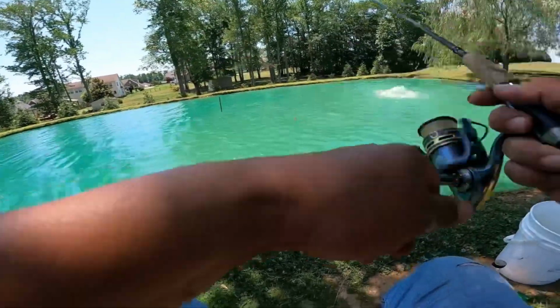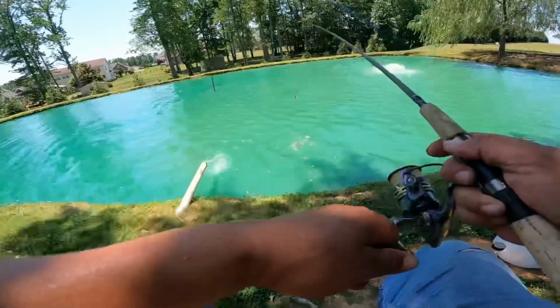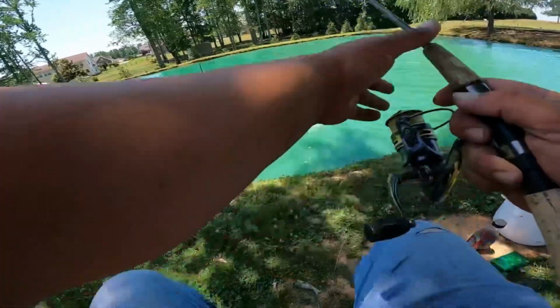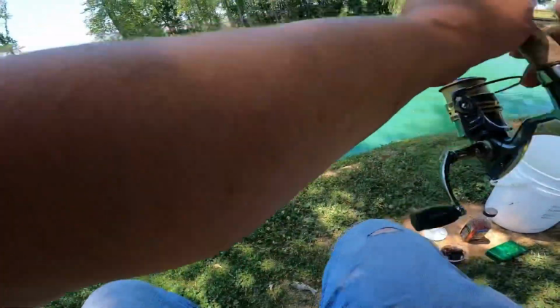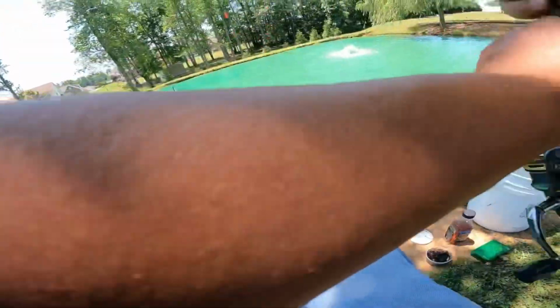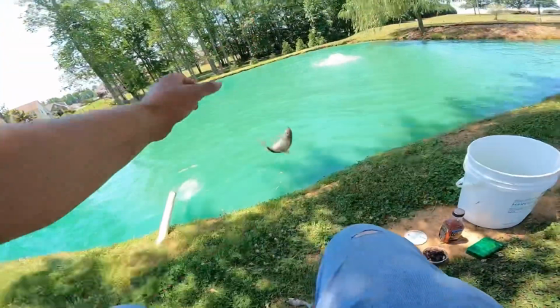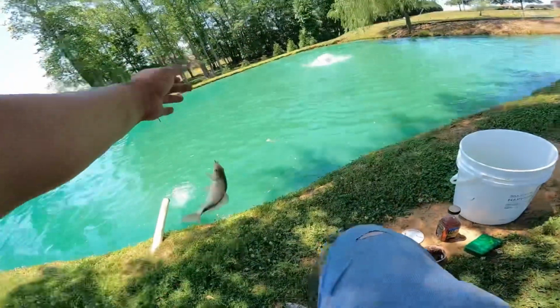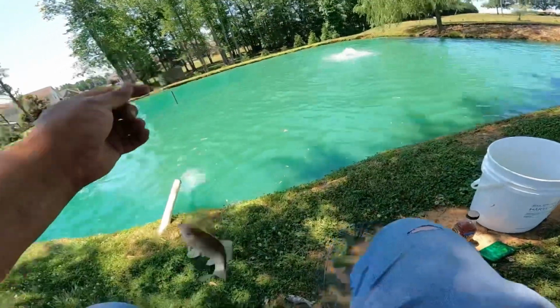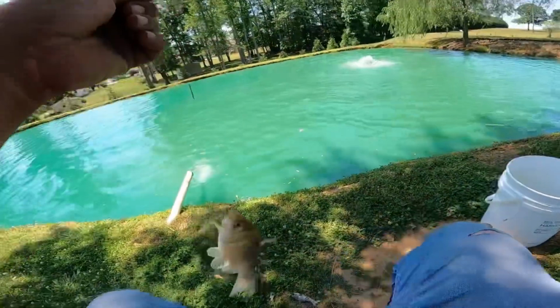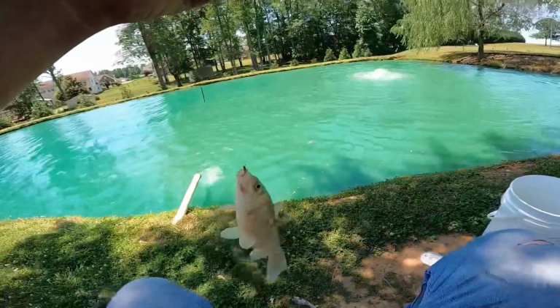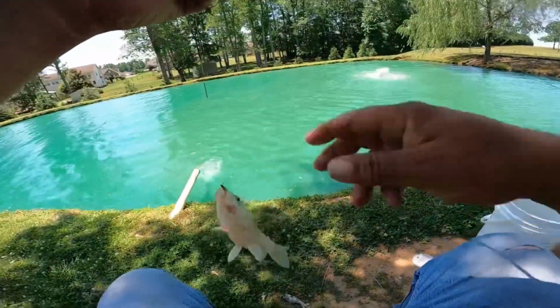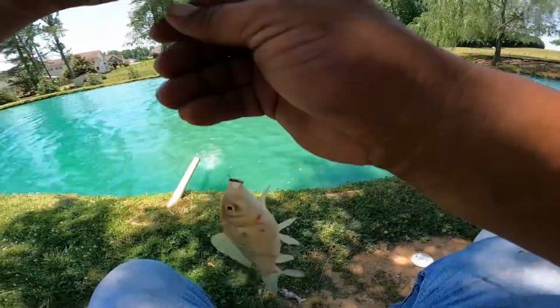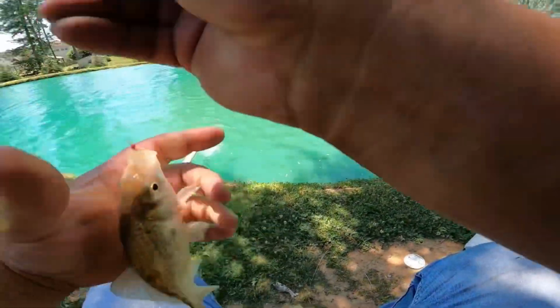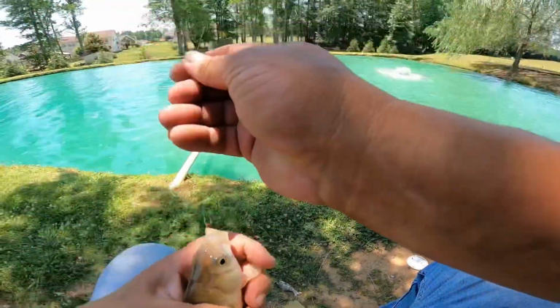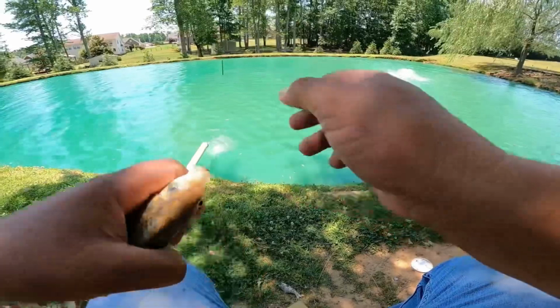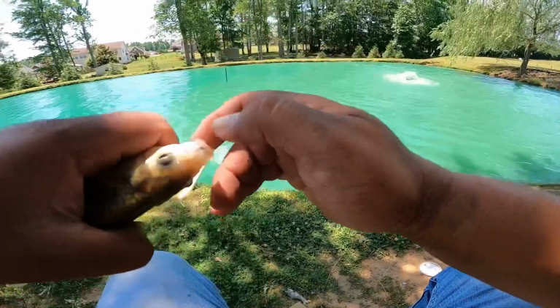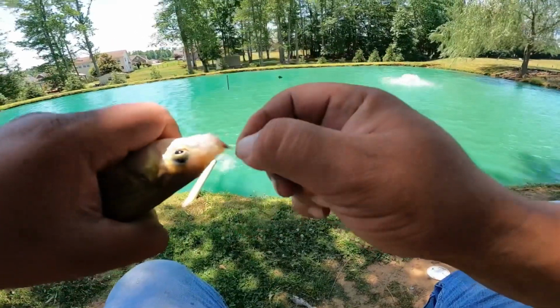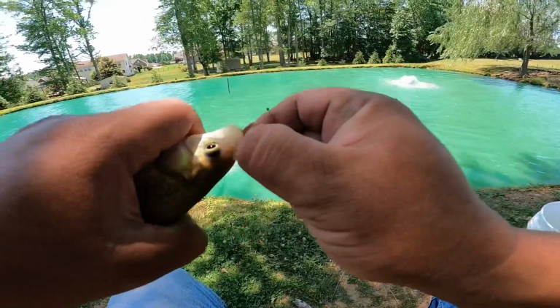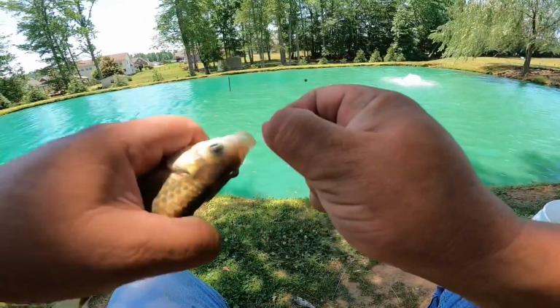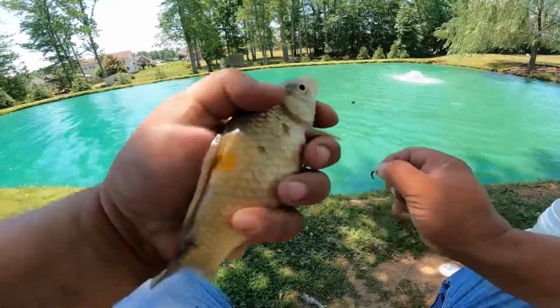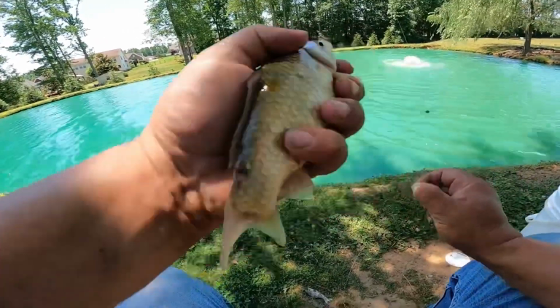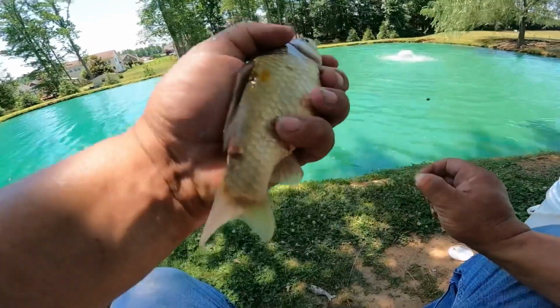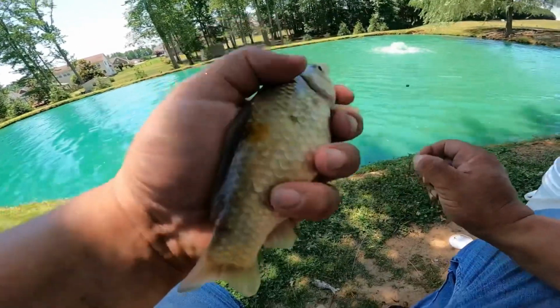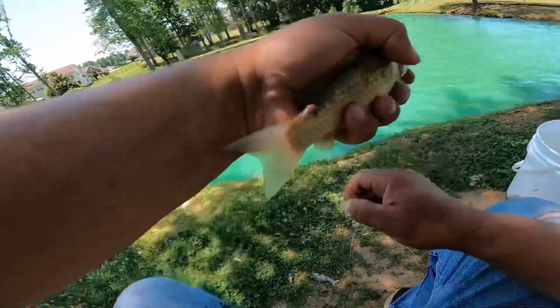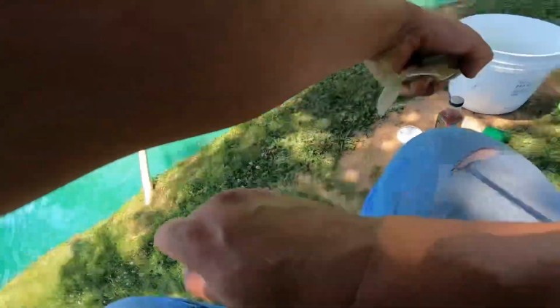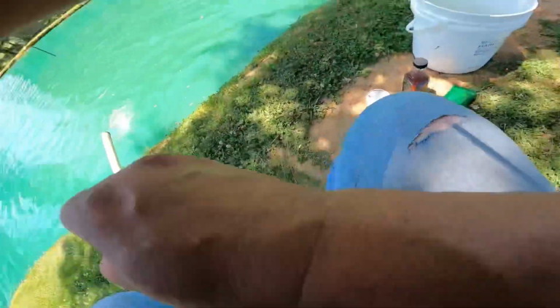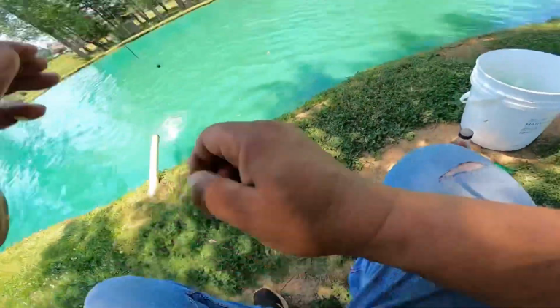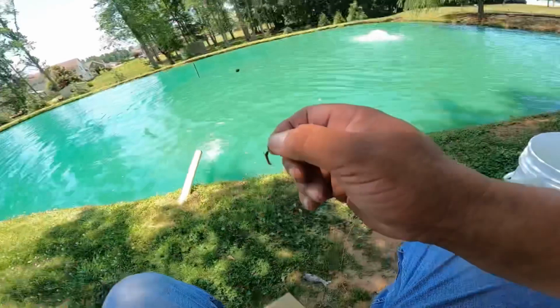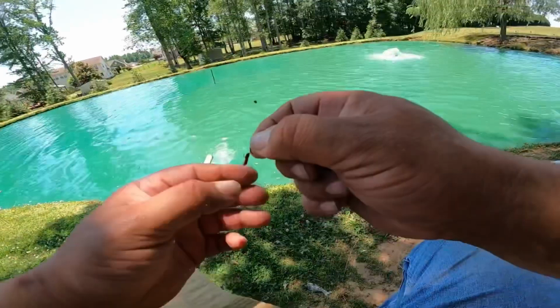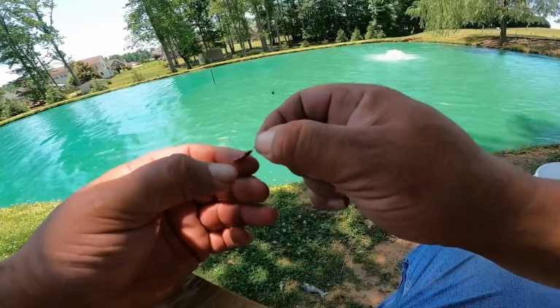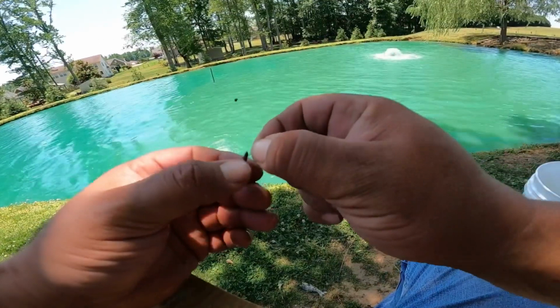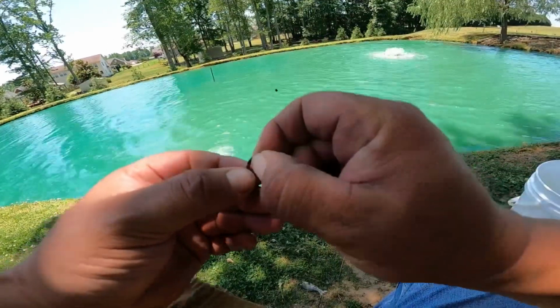There's one — some black salty. Got him in the bait bucket now.